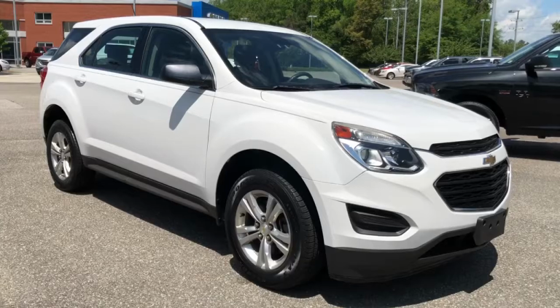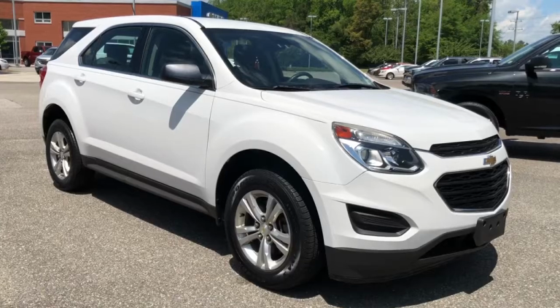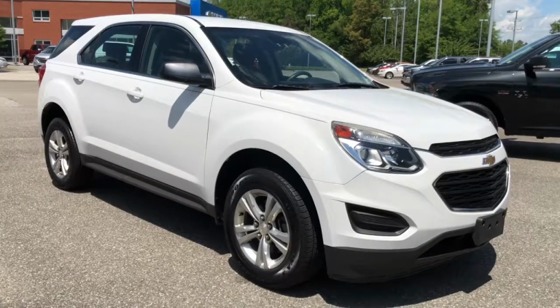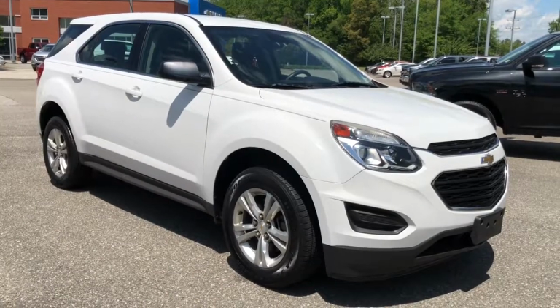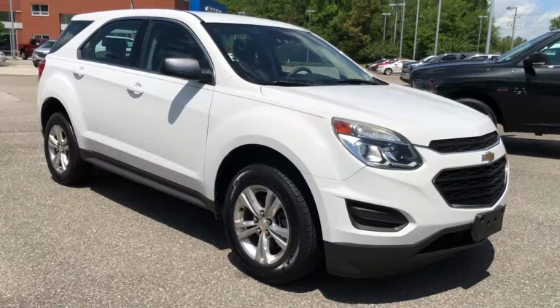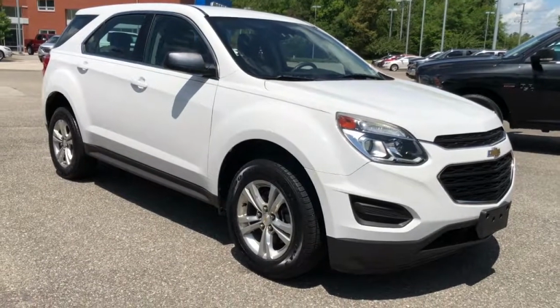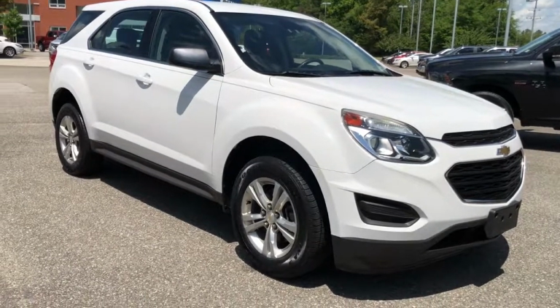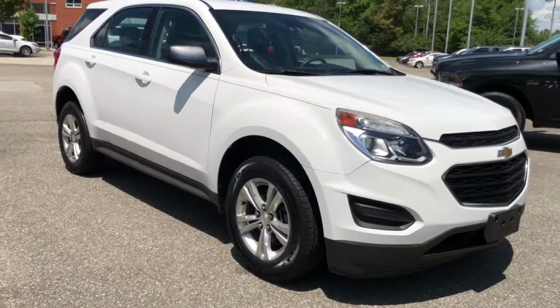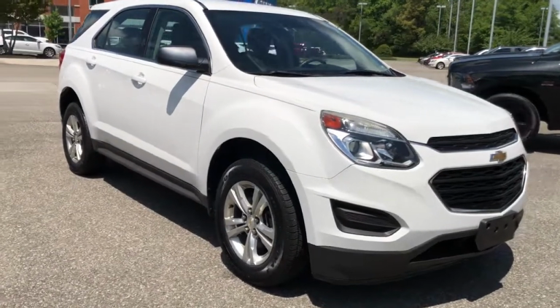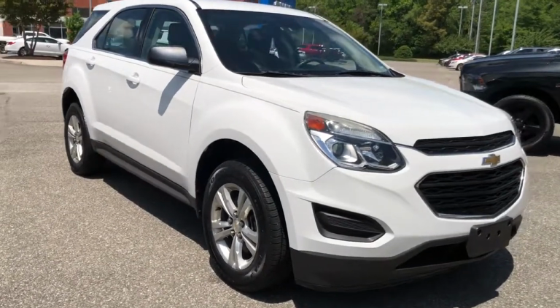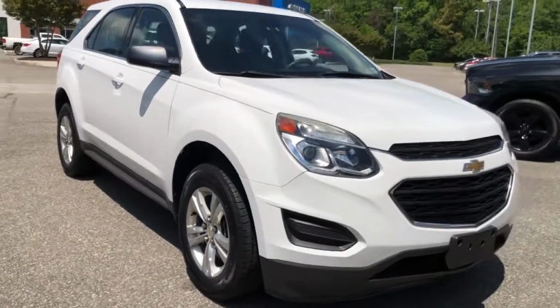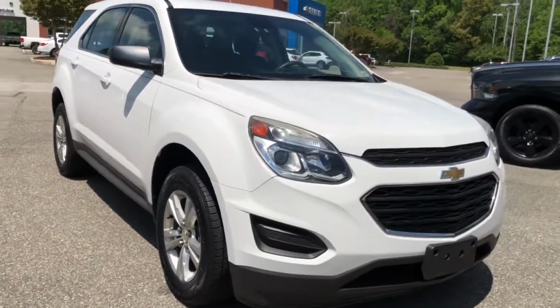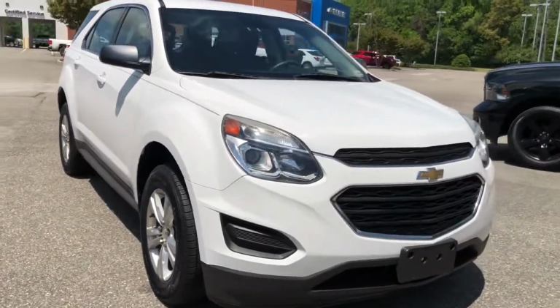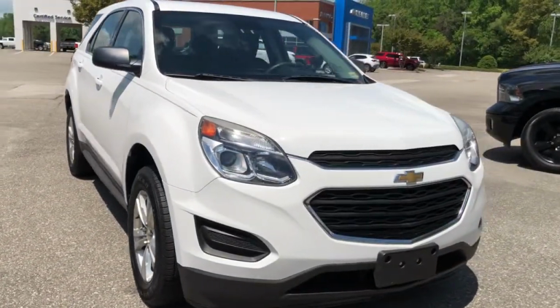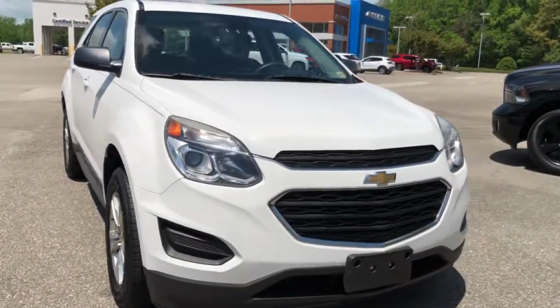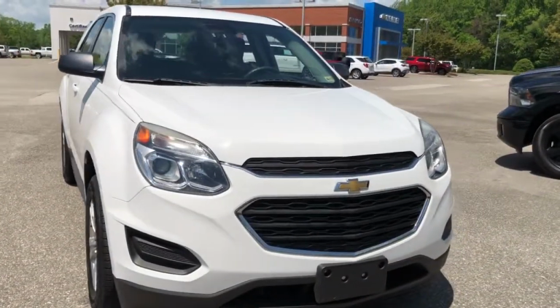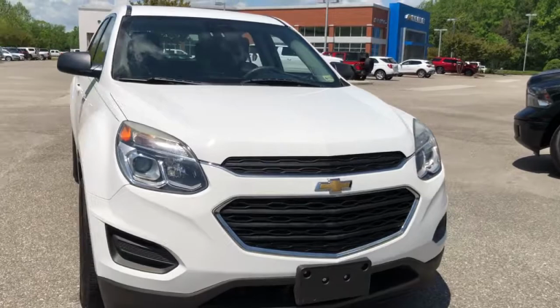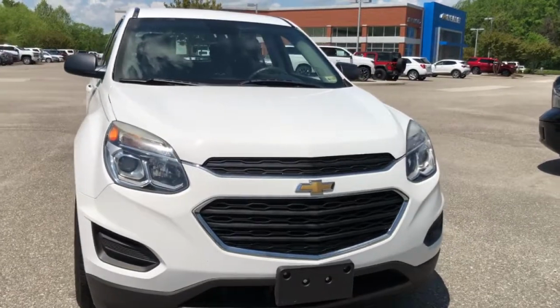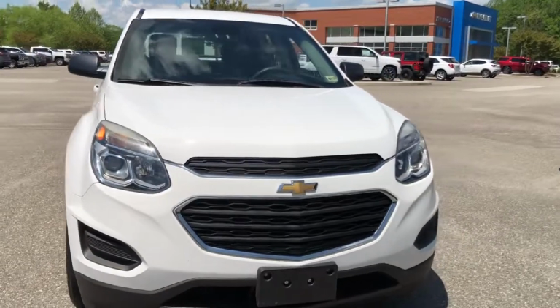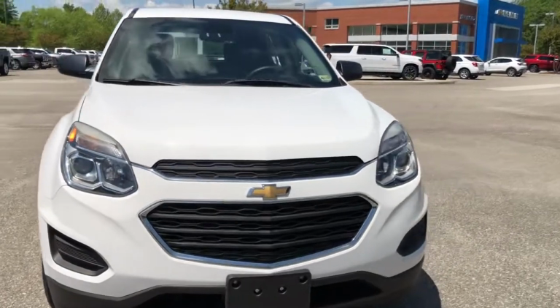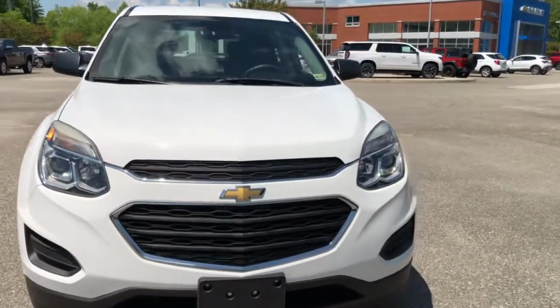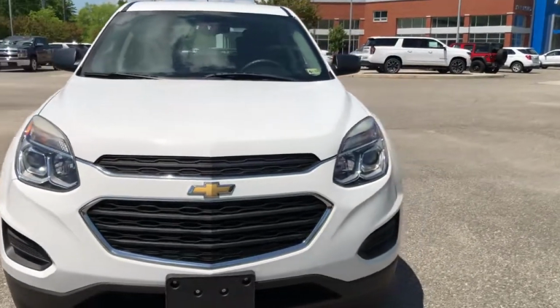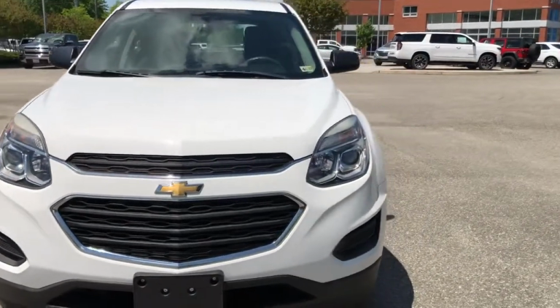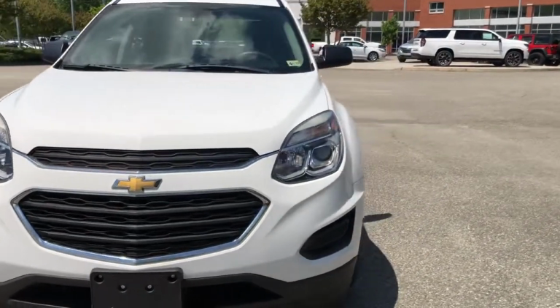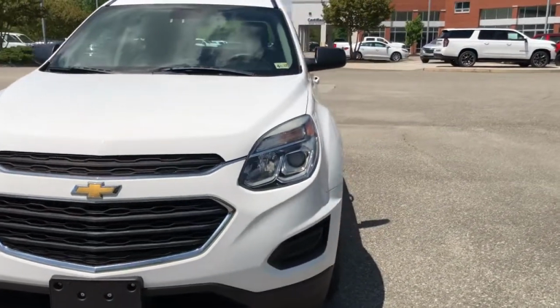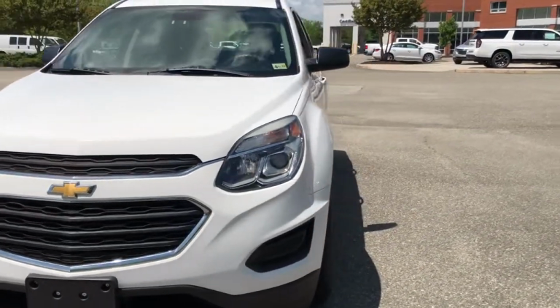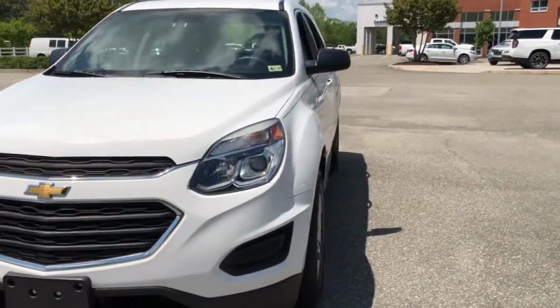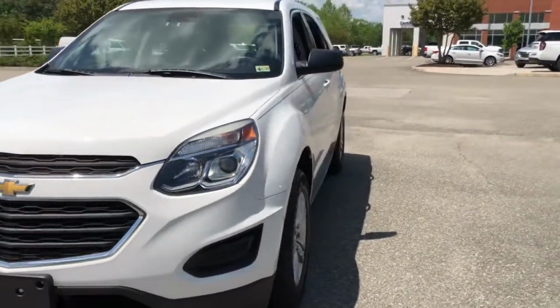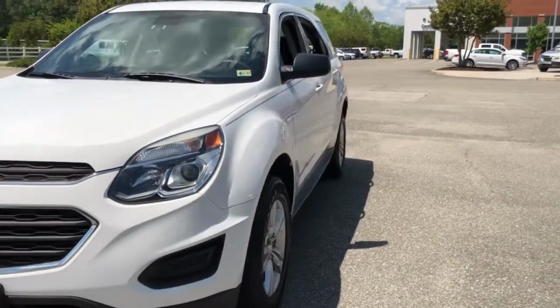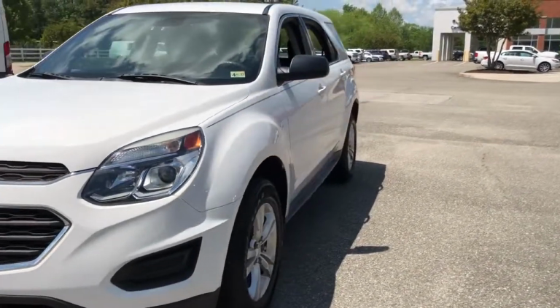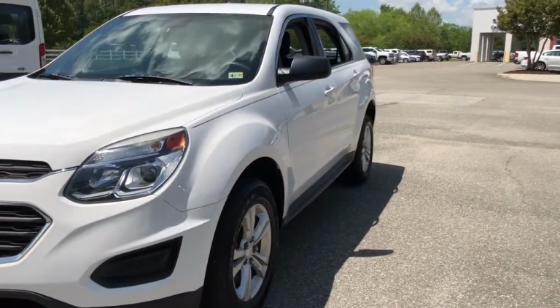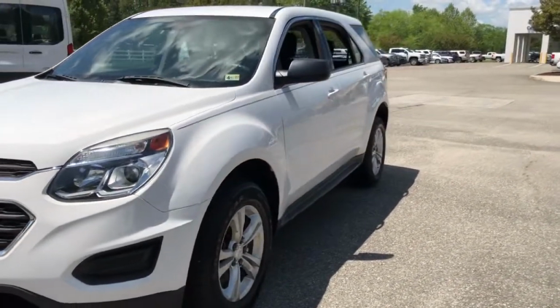Picture yourself in the 2016 Chevrolet Equinox. This vehicle still has fewer than 90,000 miles on the clock, so it won't last long.